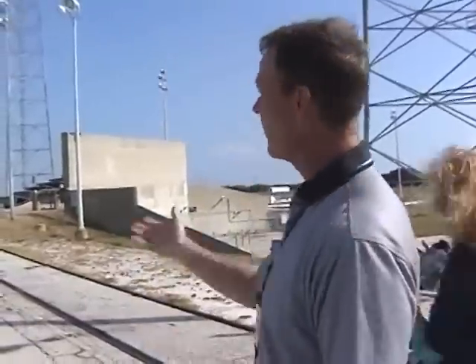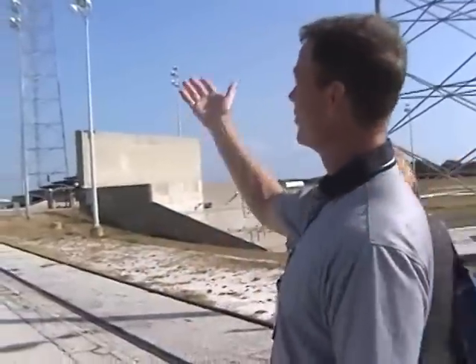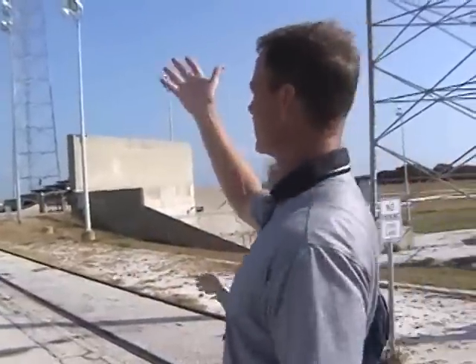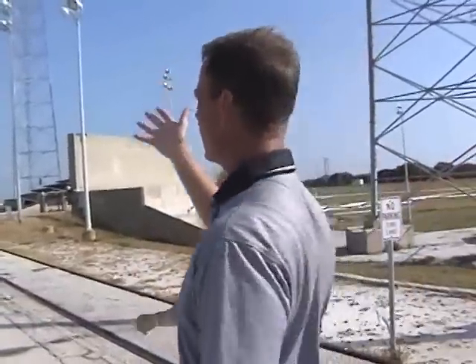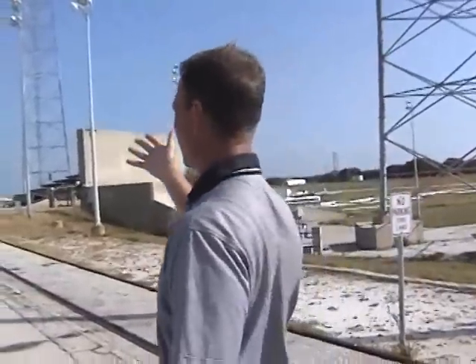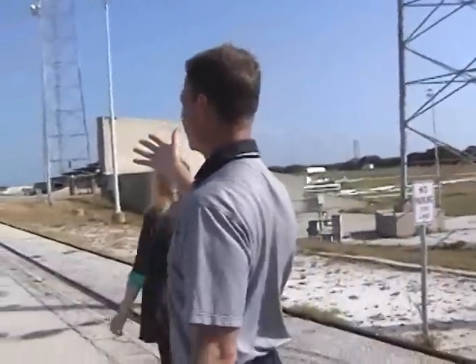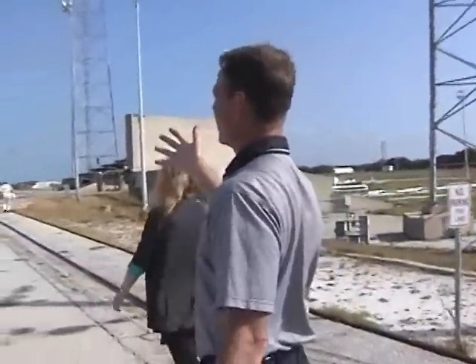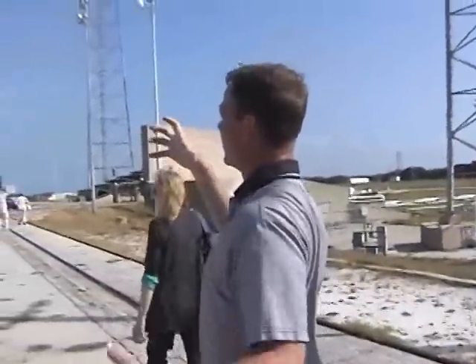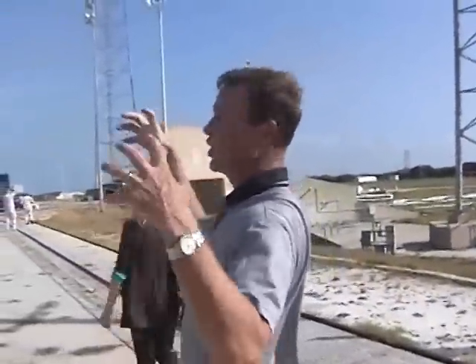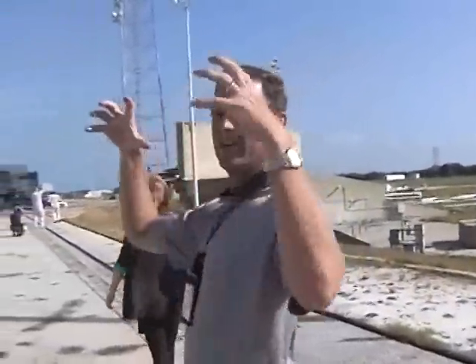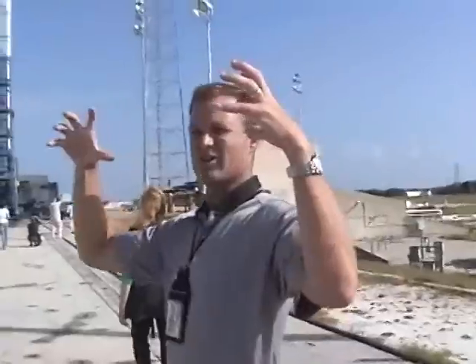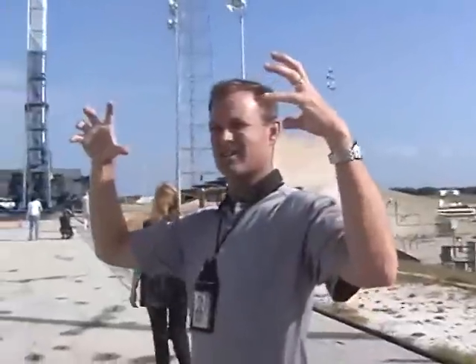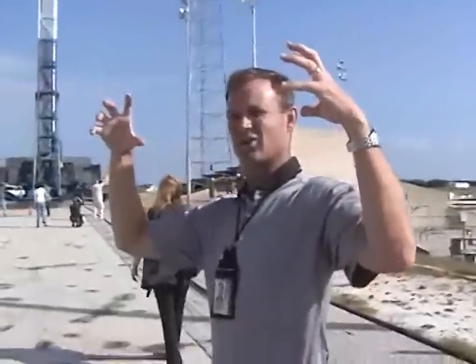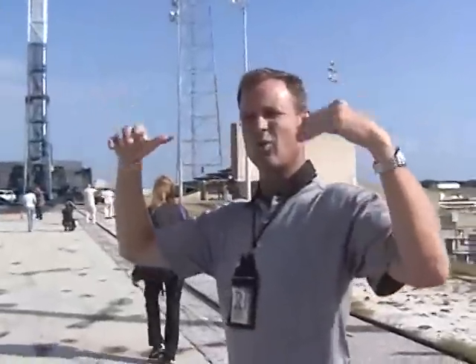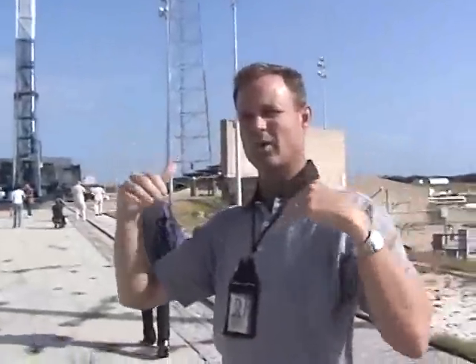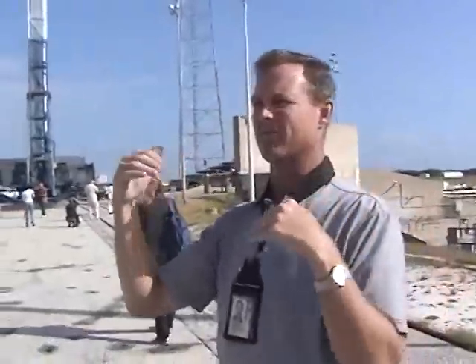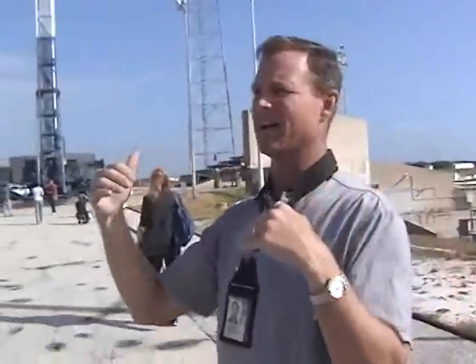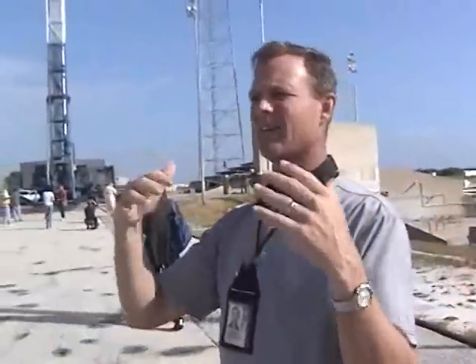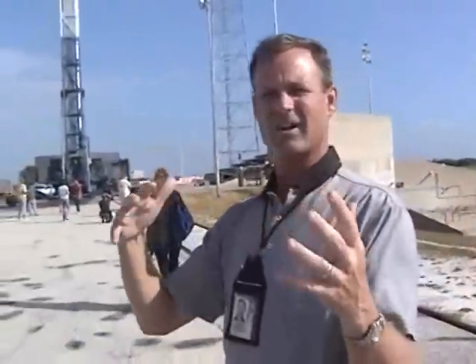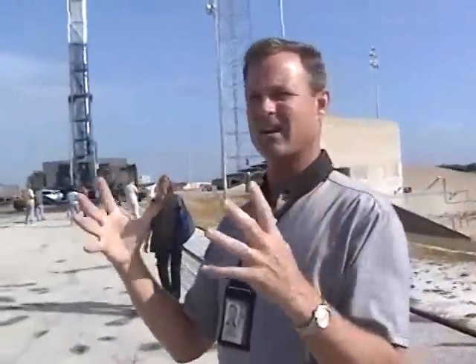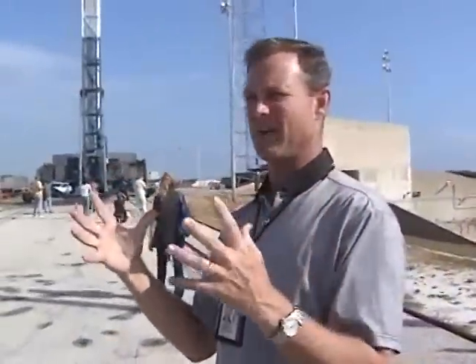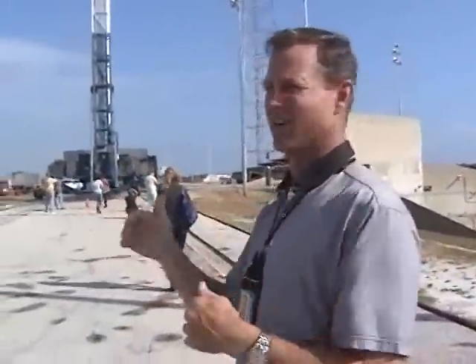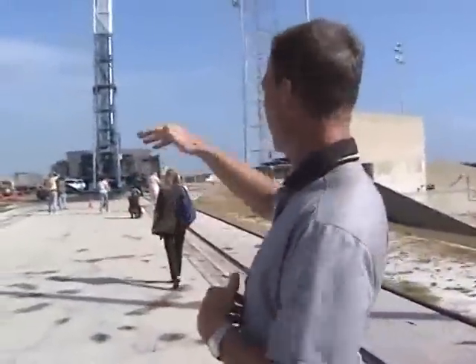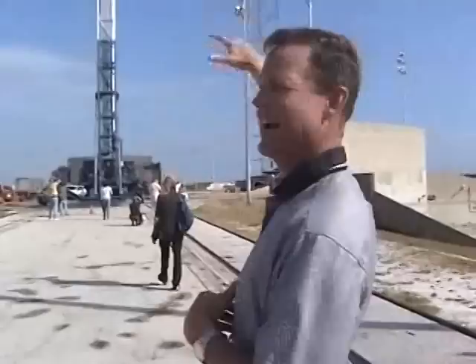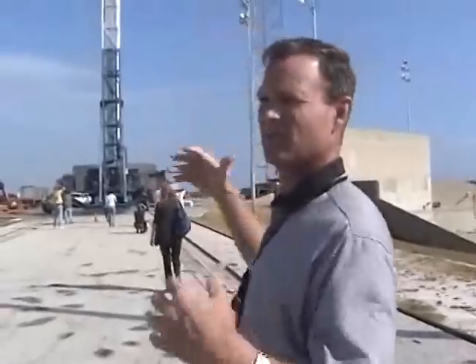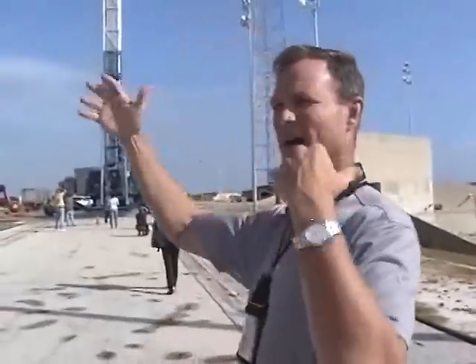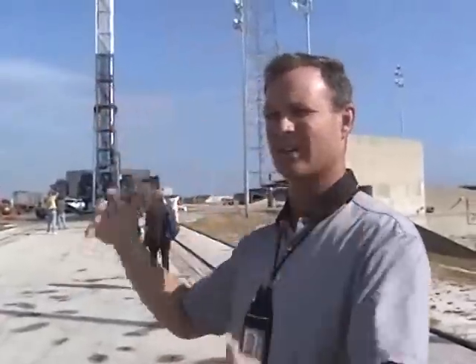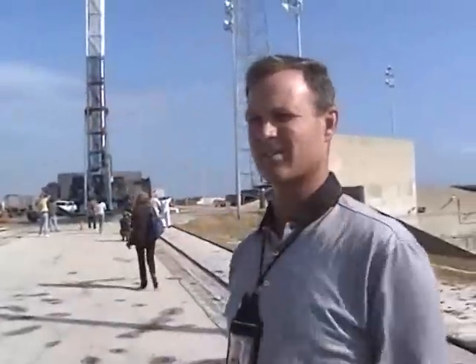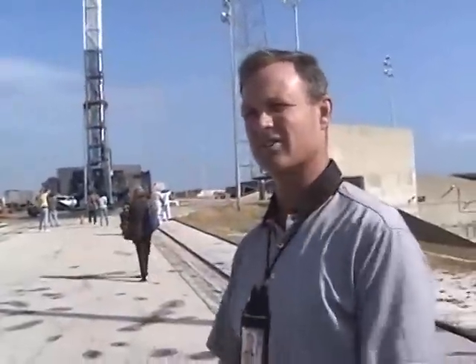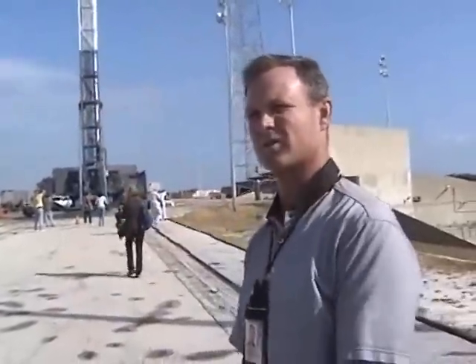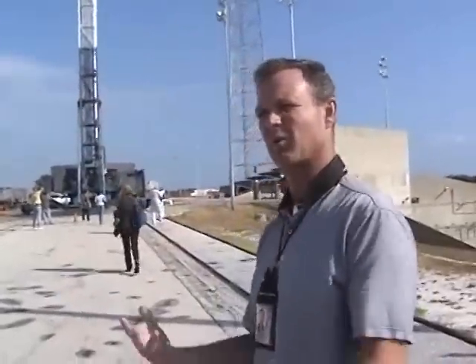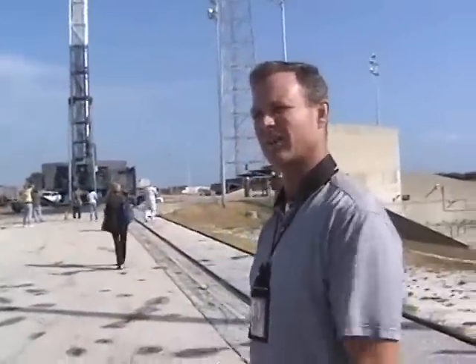One thing you'll notice about this pad is there are no gantries. So when we modify Falcon 9 for crewed launch, we're going to have to add some crew access and so forth.